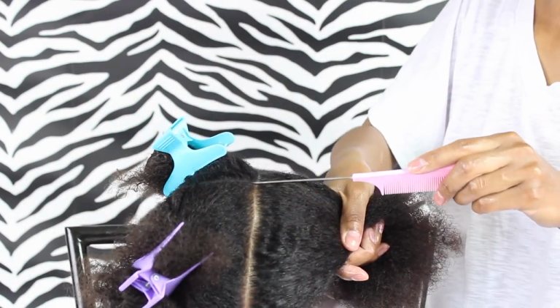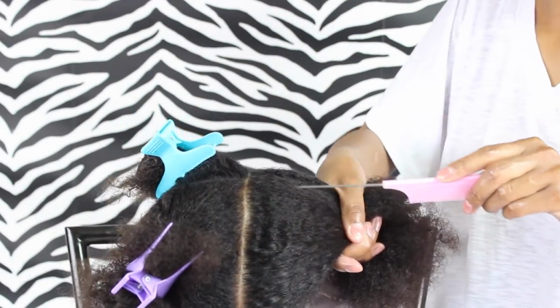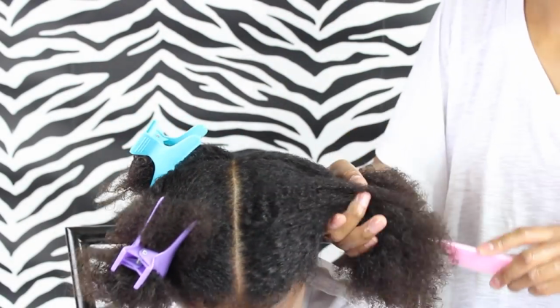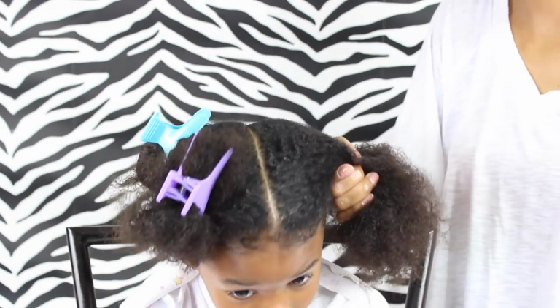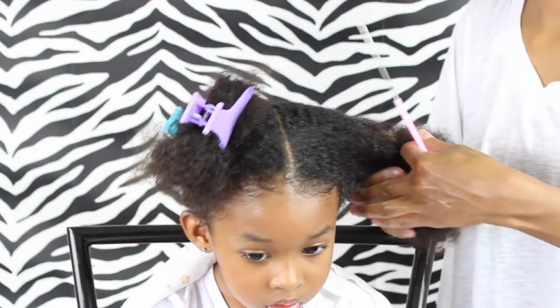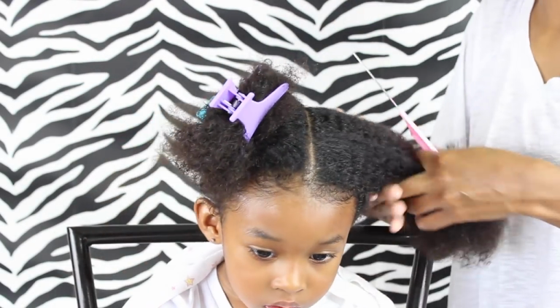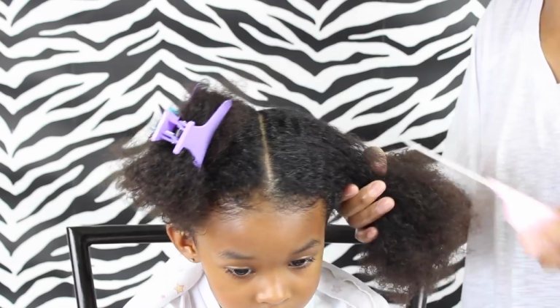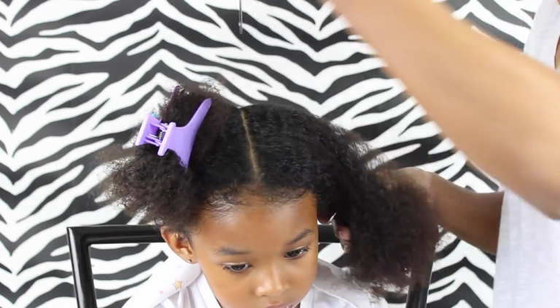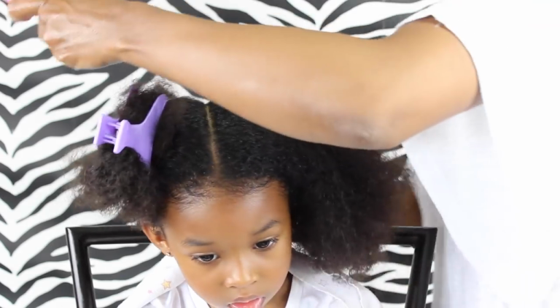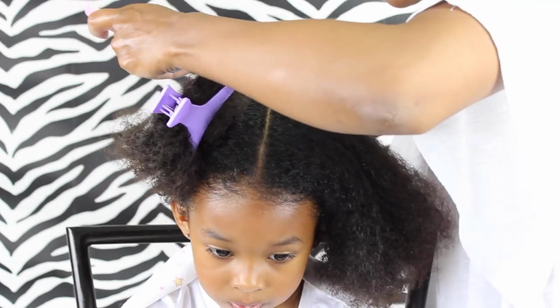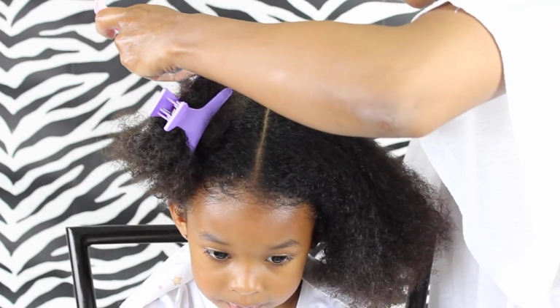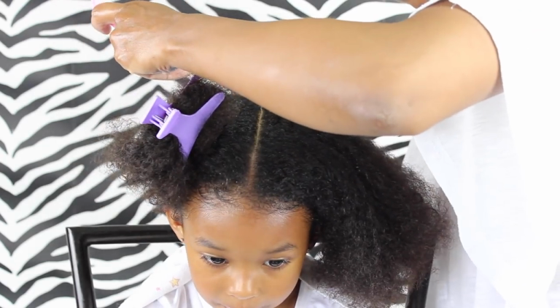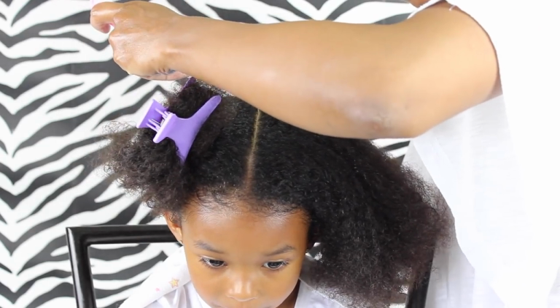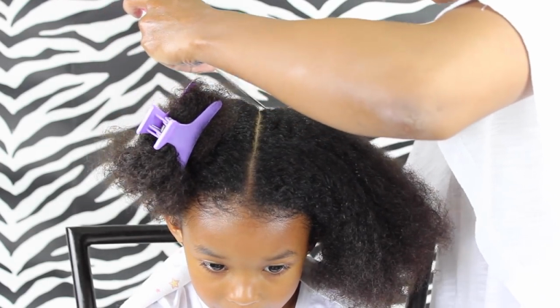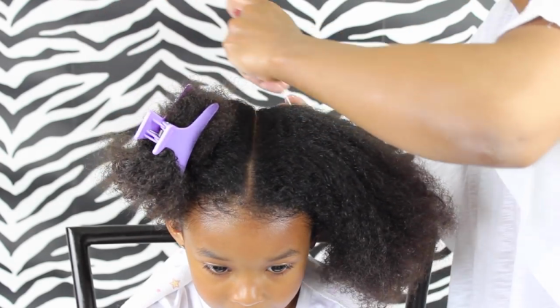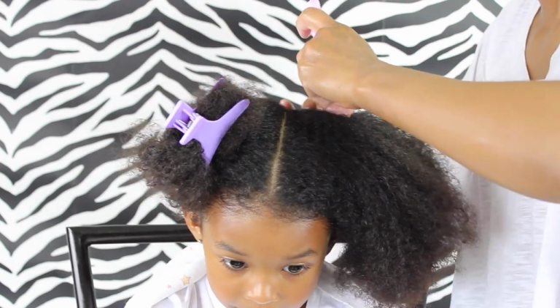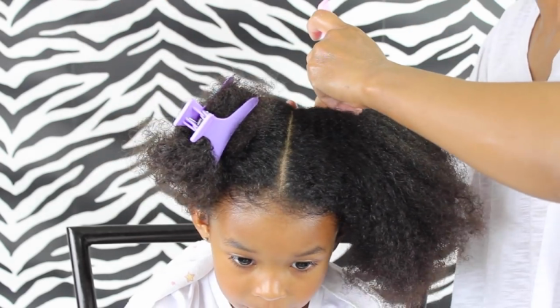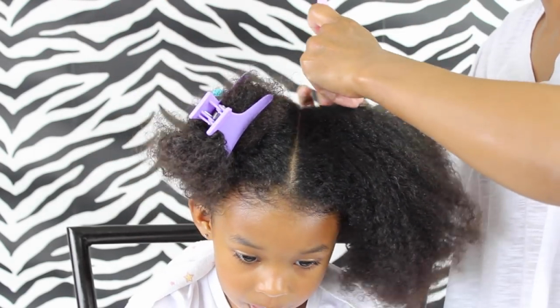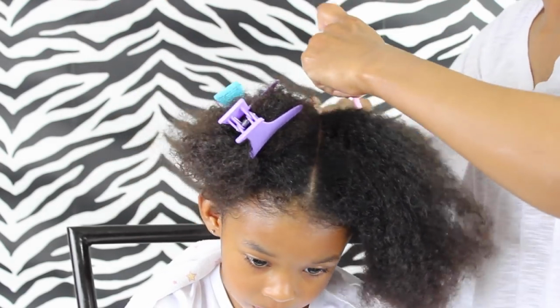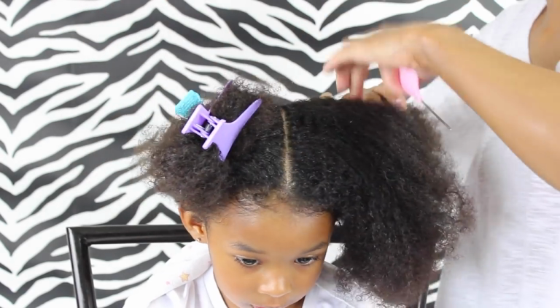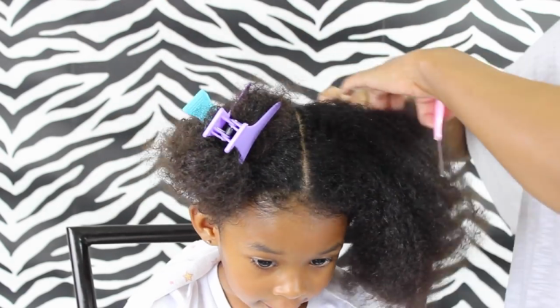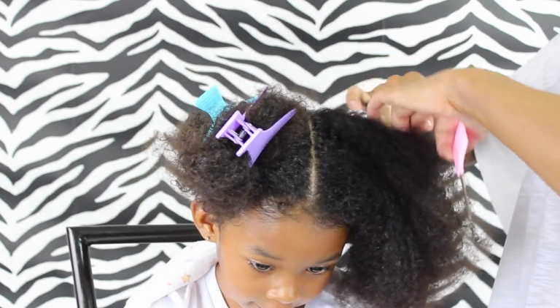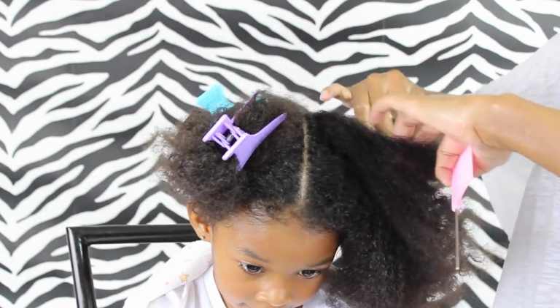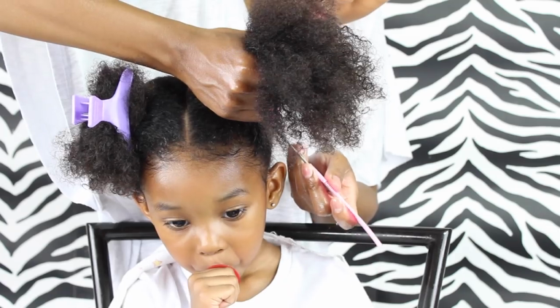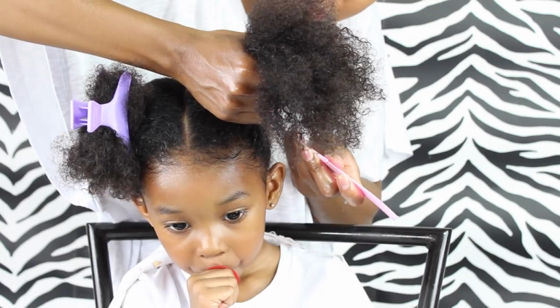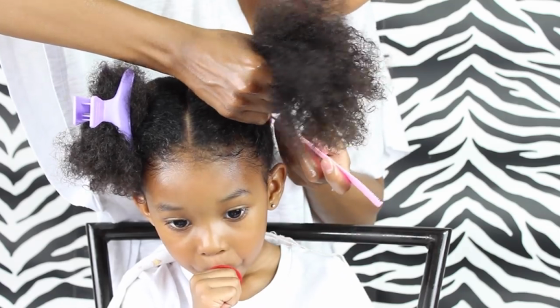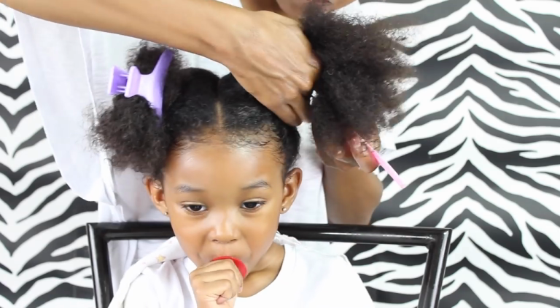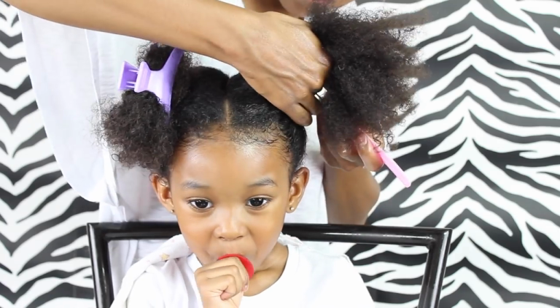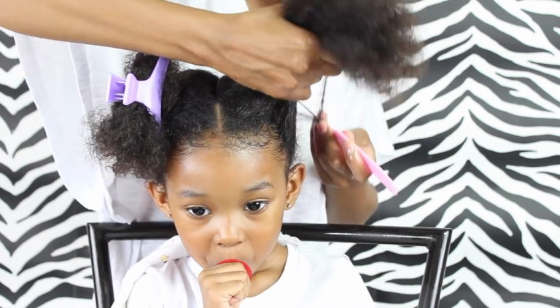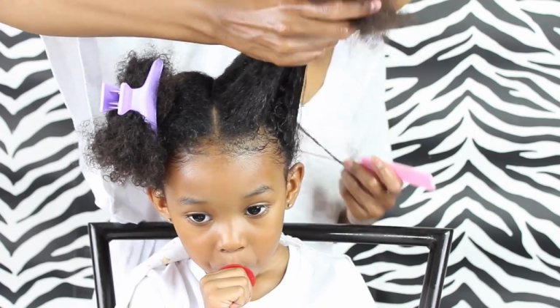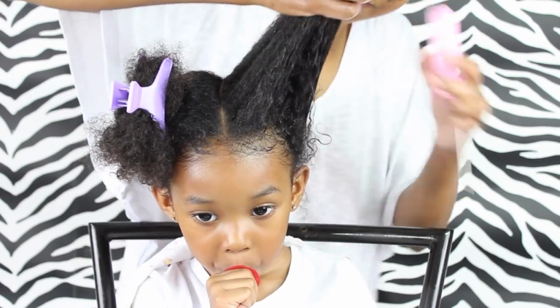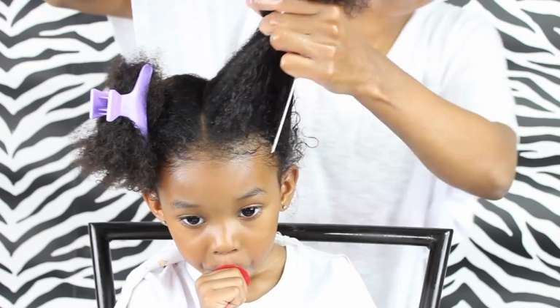So now for the other side, I'm going to create the same part, and I'm going to use the part that I made on the other side as my guide in creating this part.